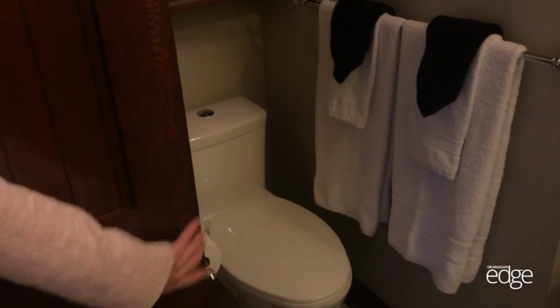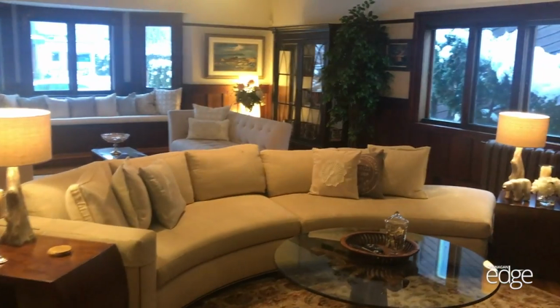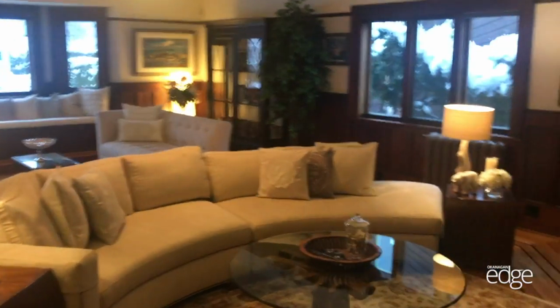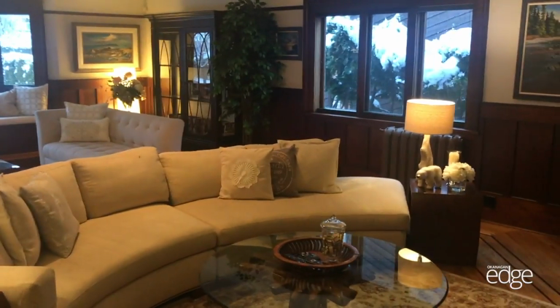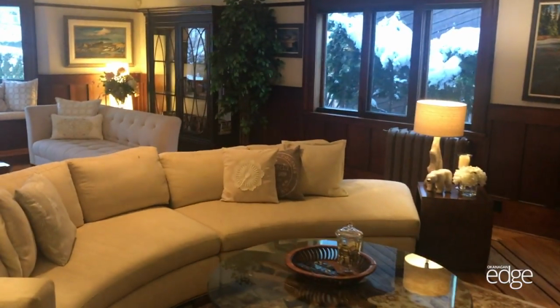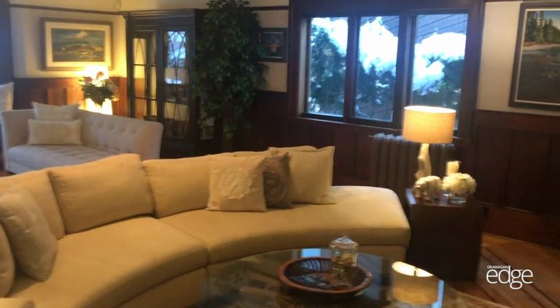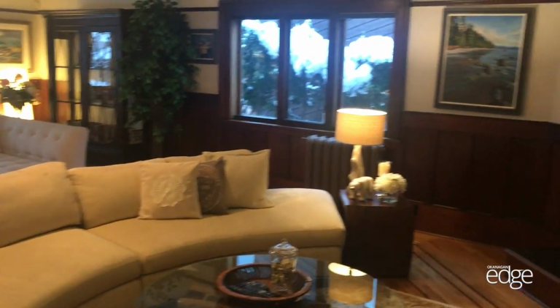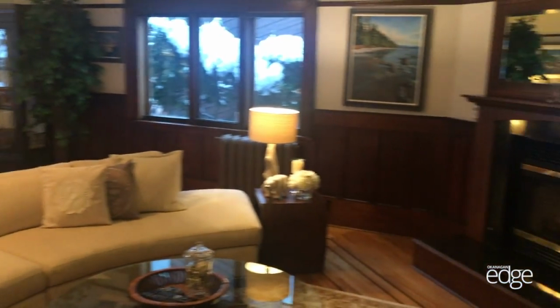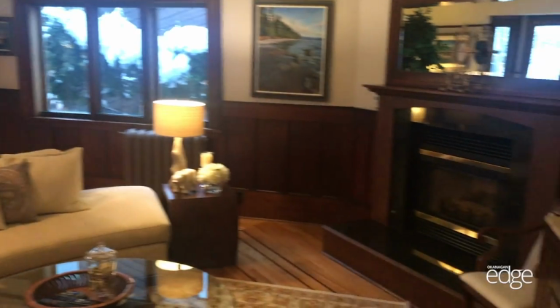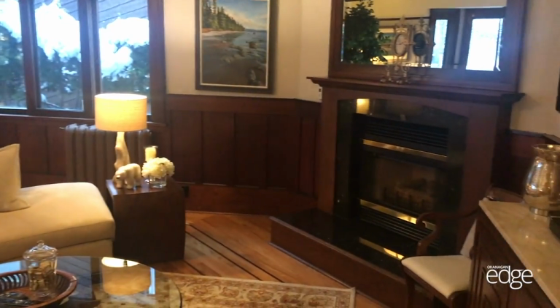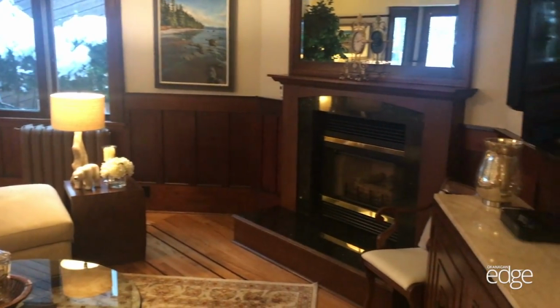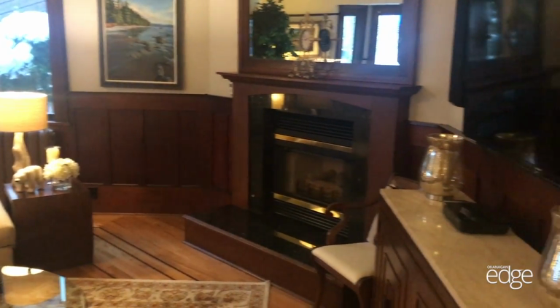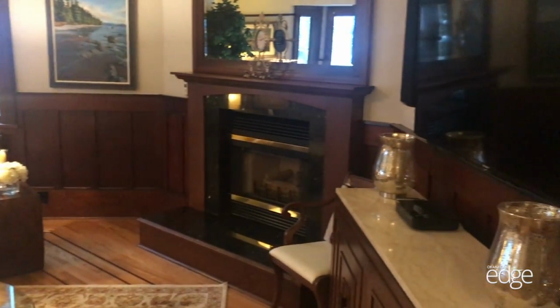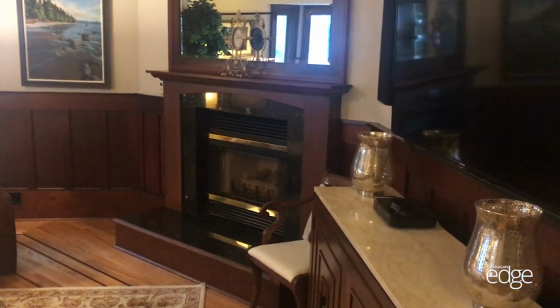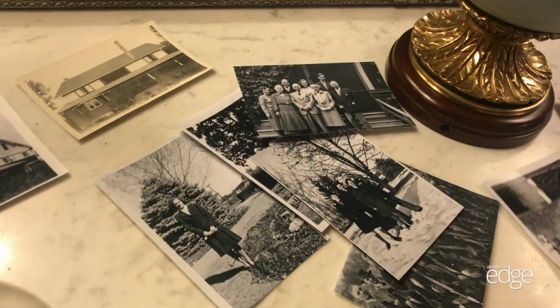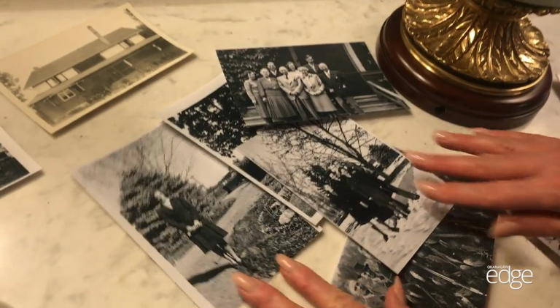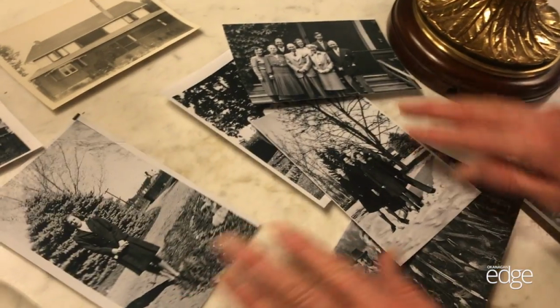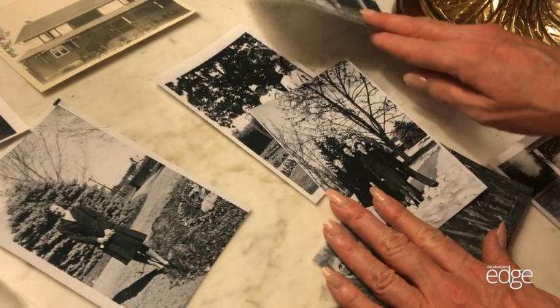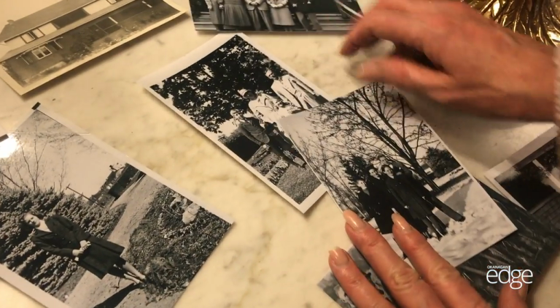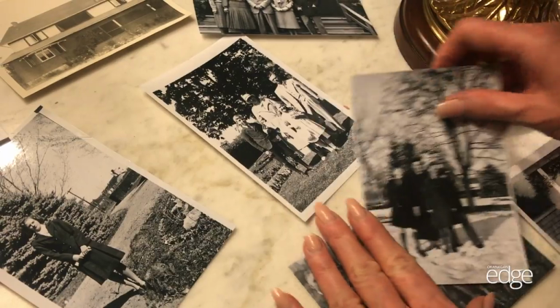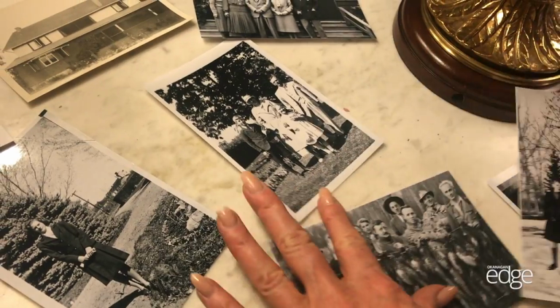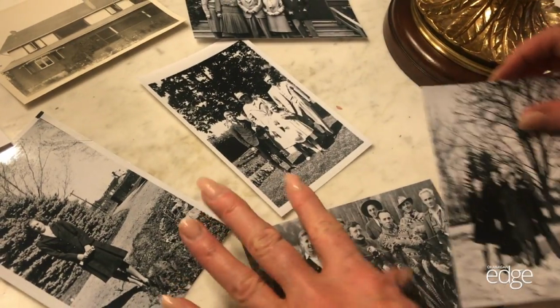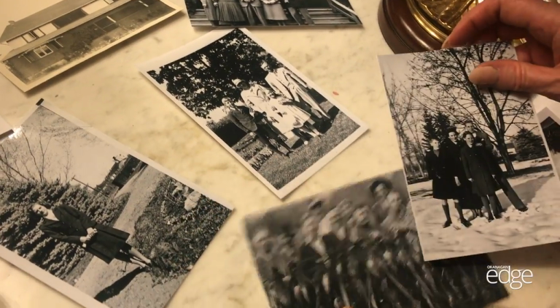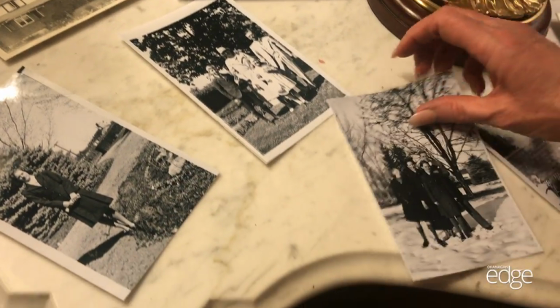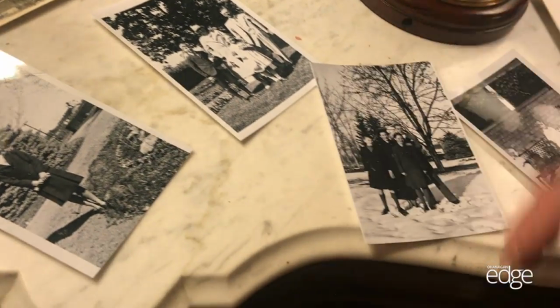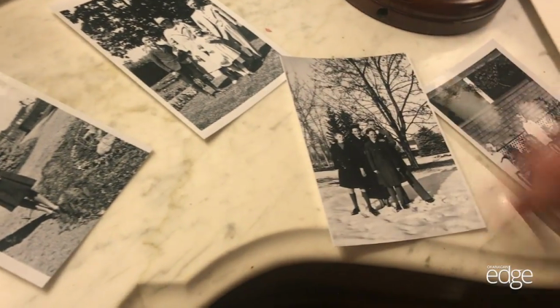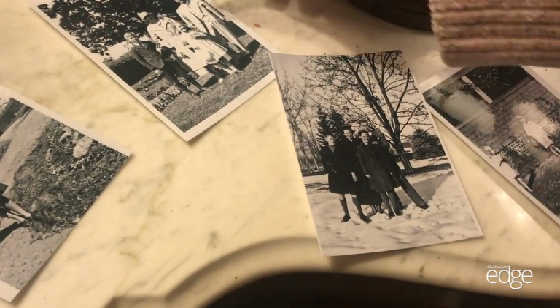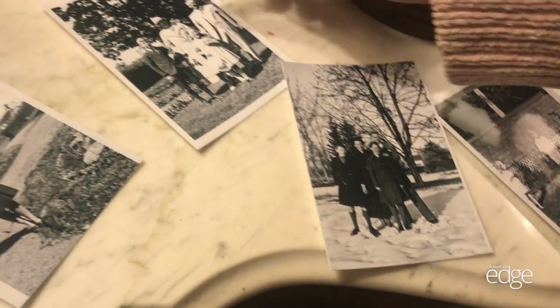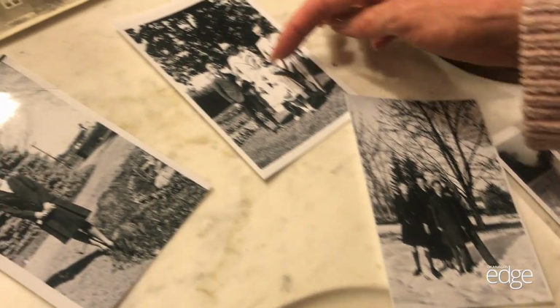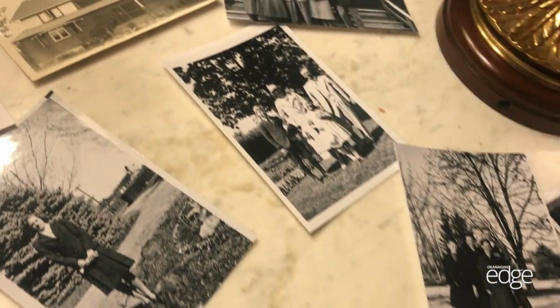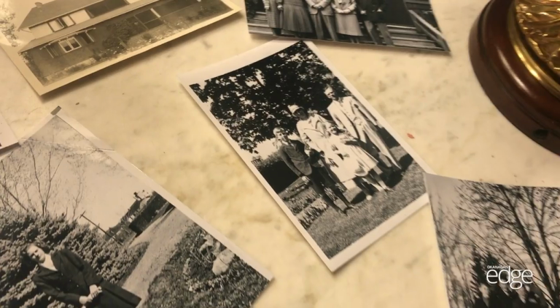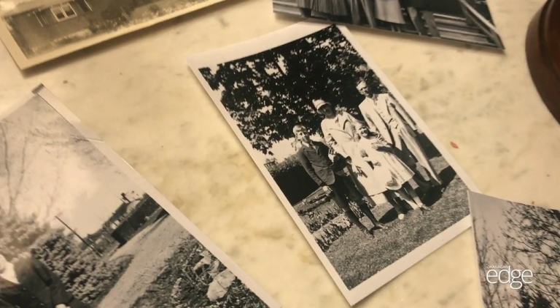This was where Mr. Aitken used to have his boys' parties — this was the men's den of the house. And these are some family portraits of them on the property here. That's Mr. and Mrs. Aitken and the two older children there.